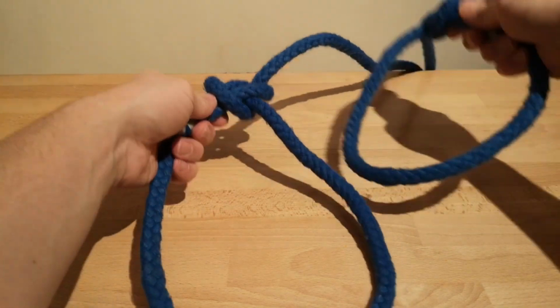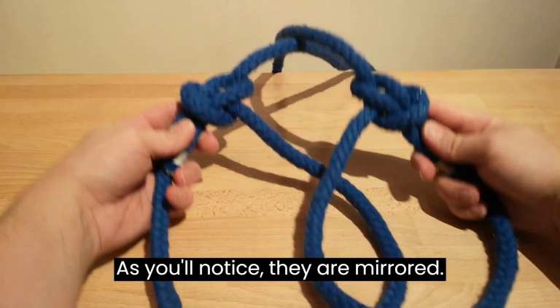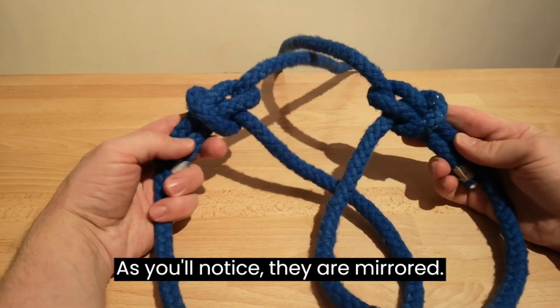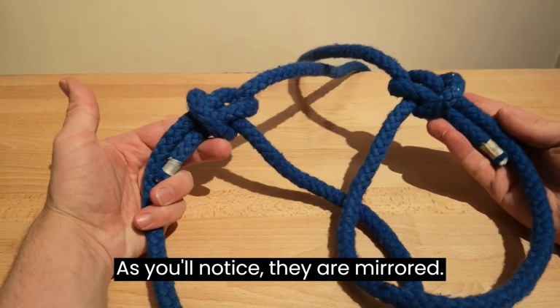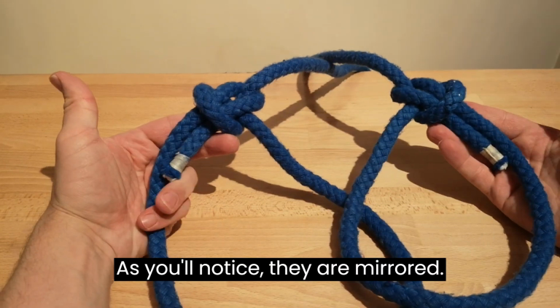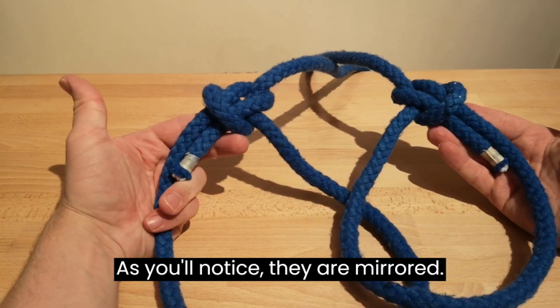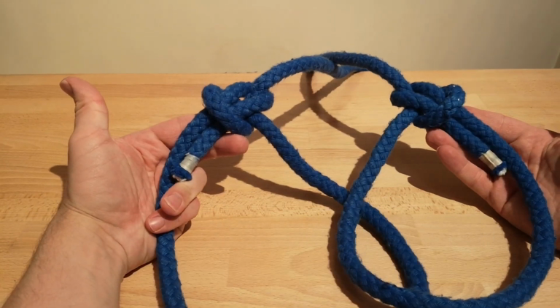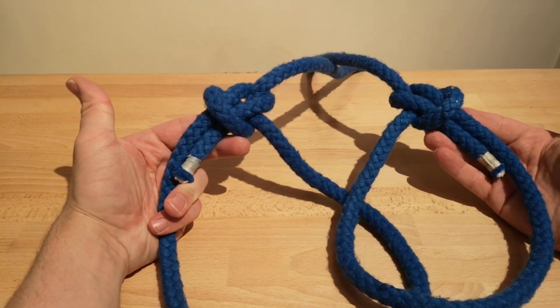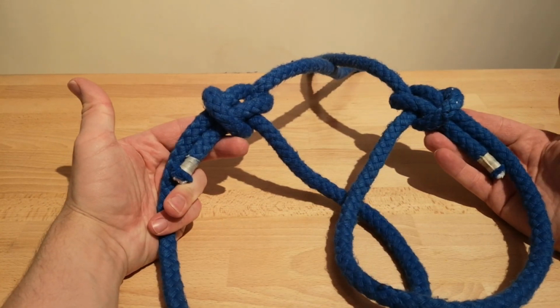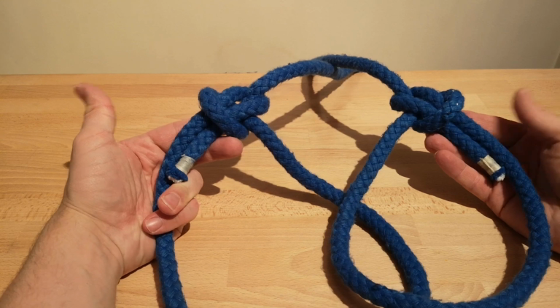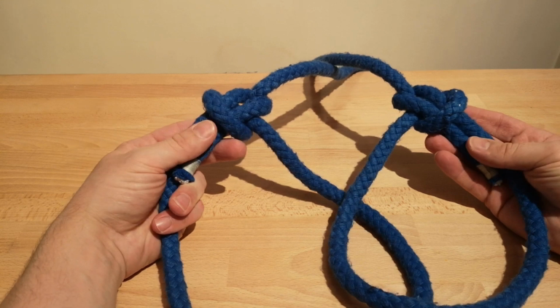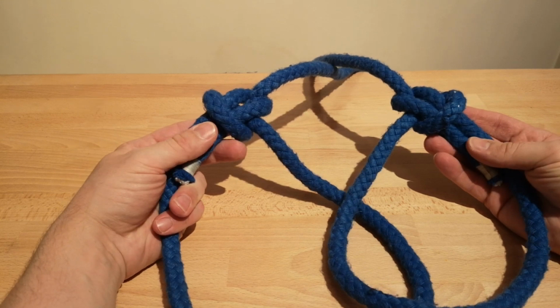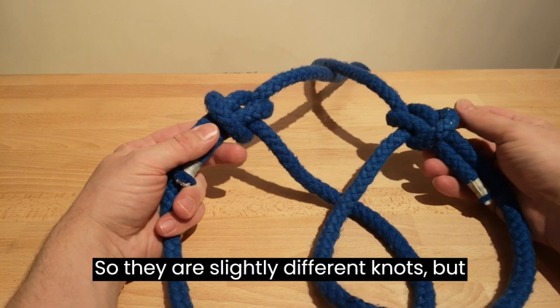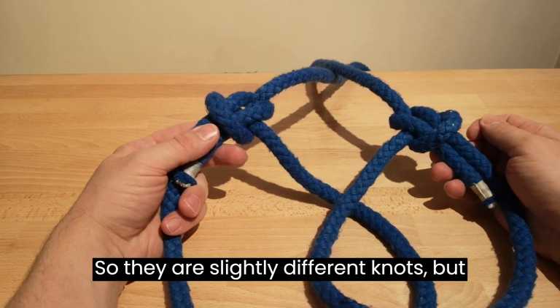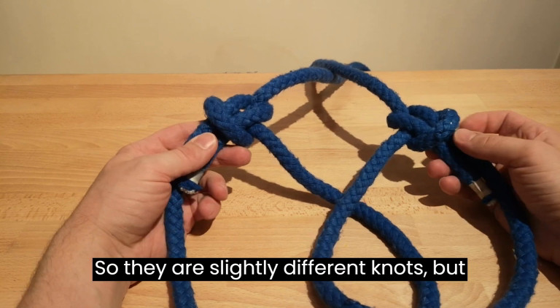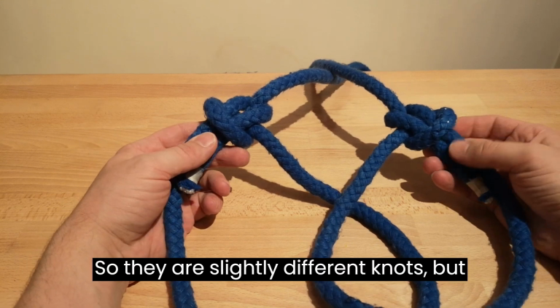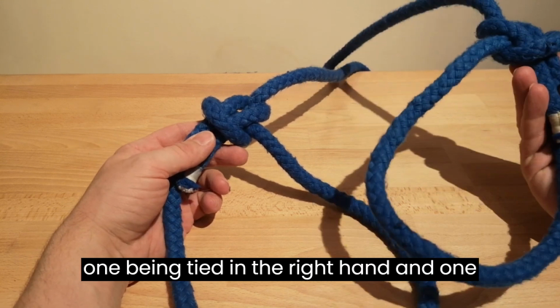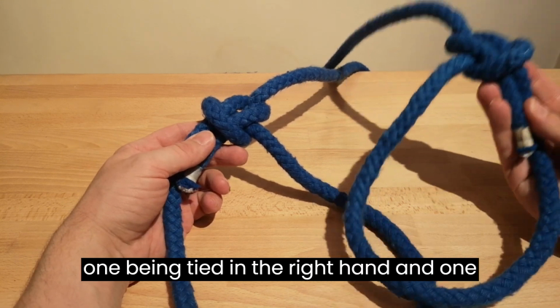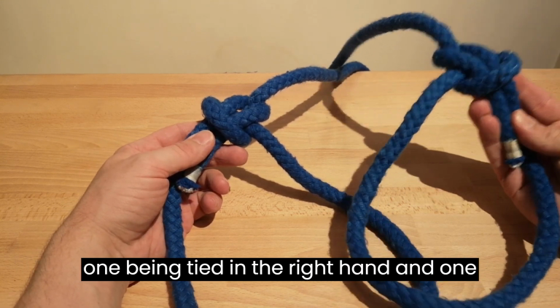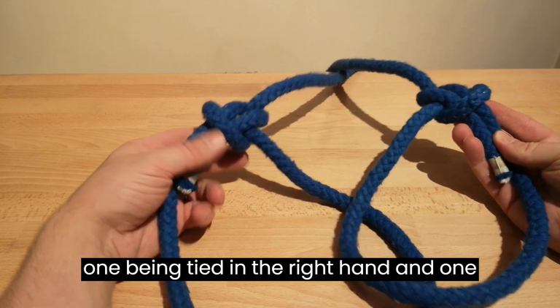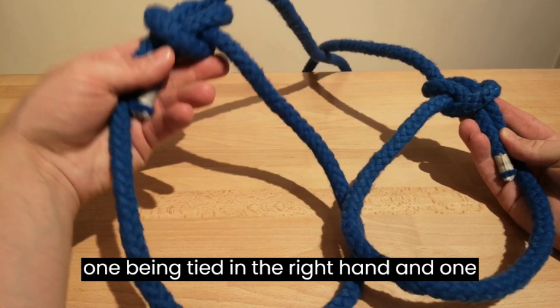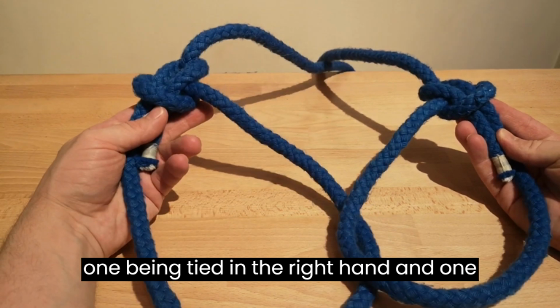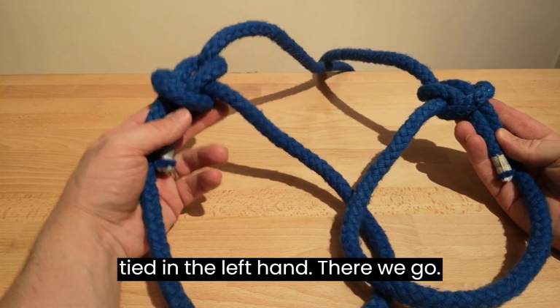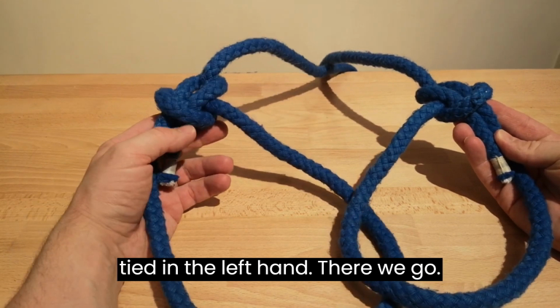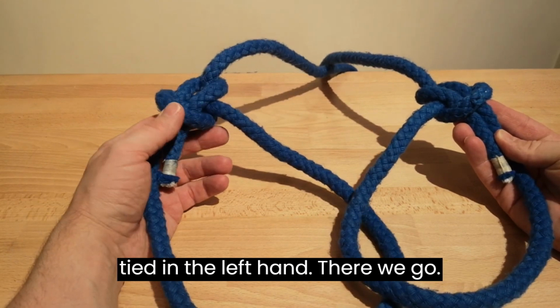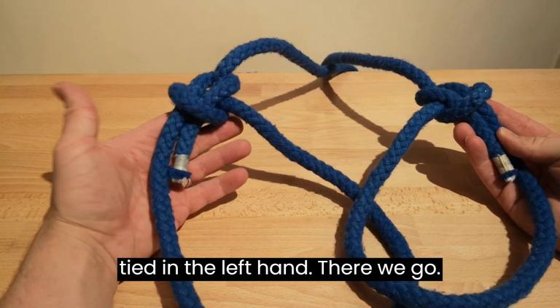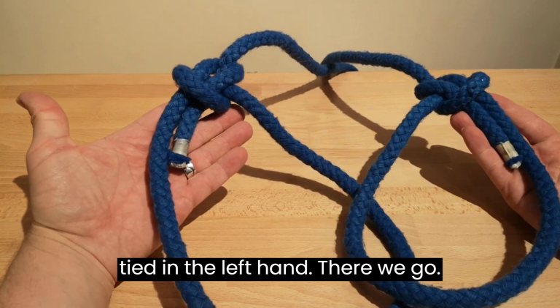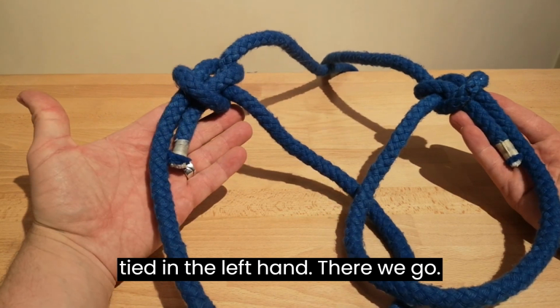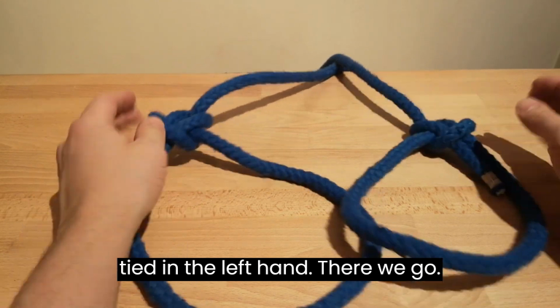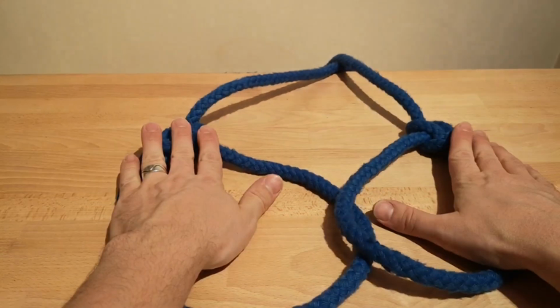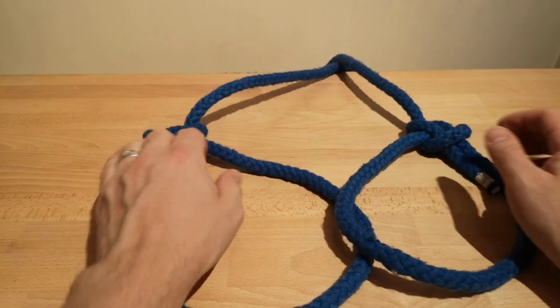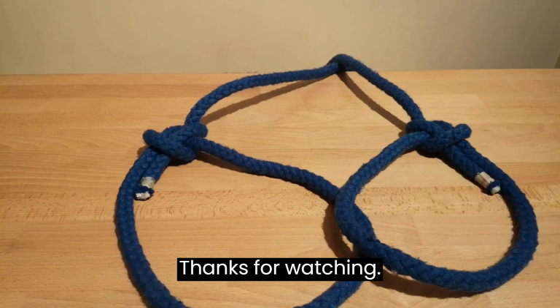As you'll notice, they are mirrored — so they are slightly different knots, one being tied in the right hand and one tied in the left hand. There we go. Thanks for watching.